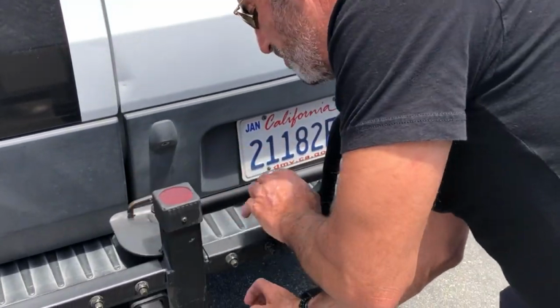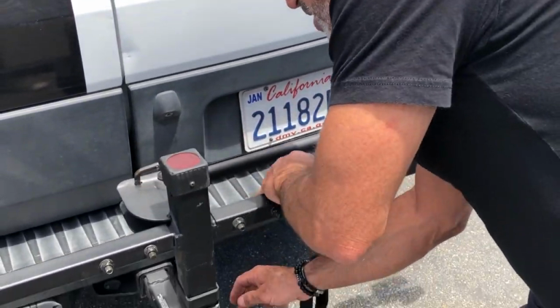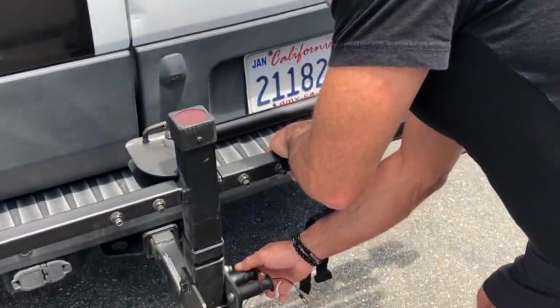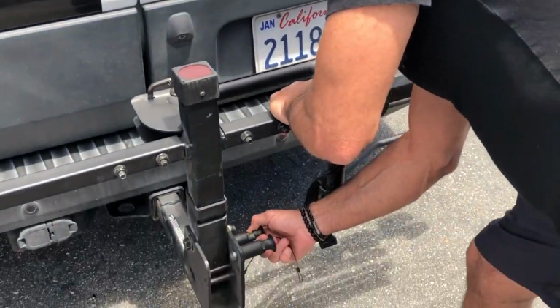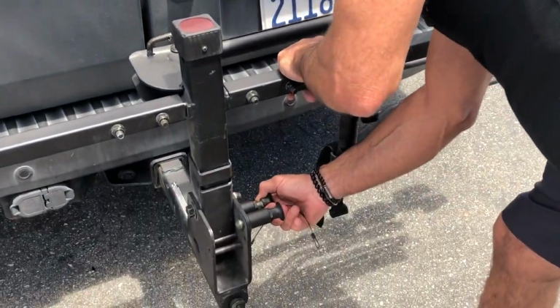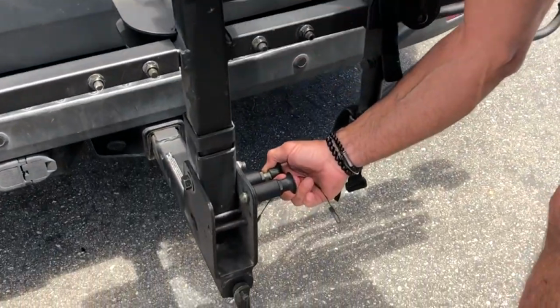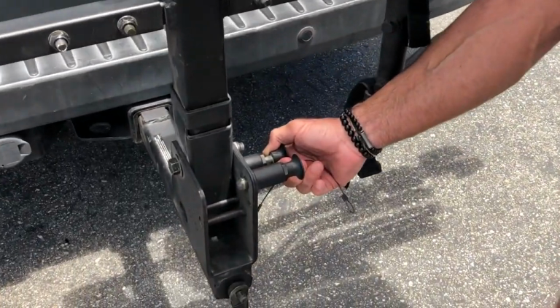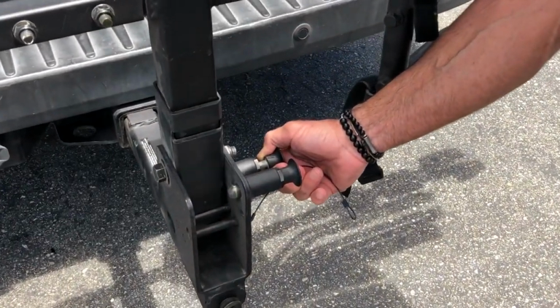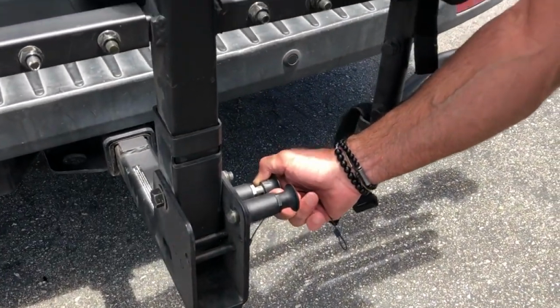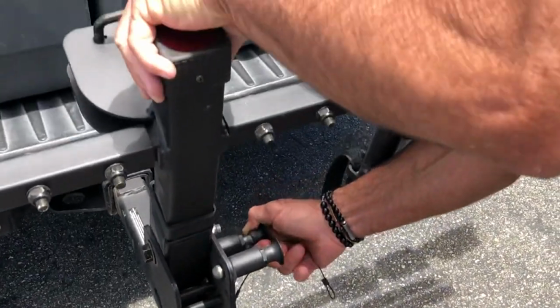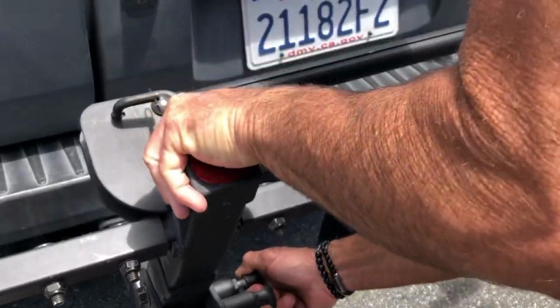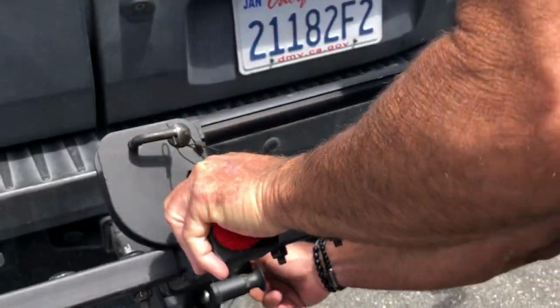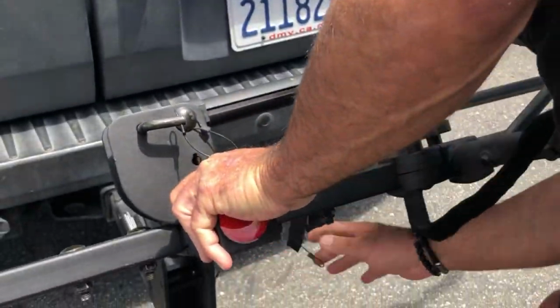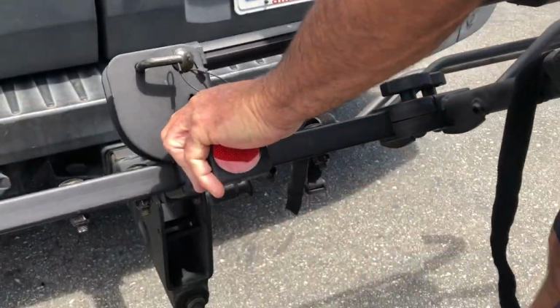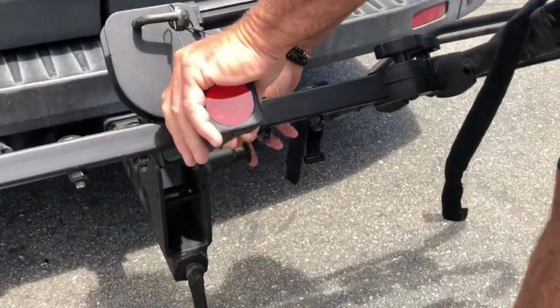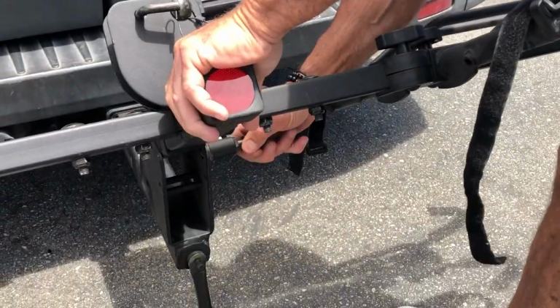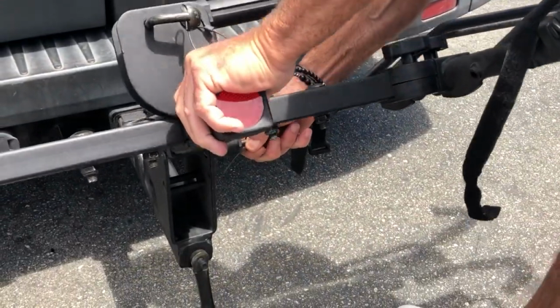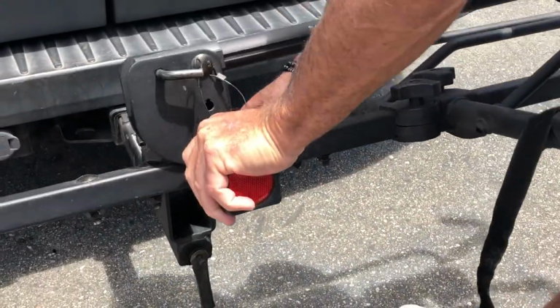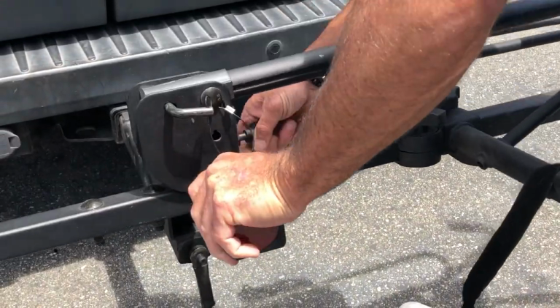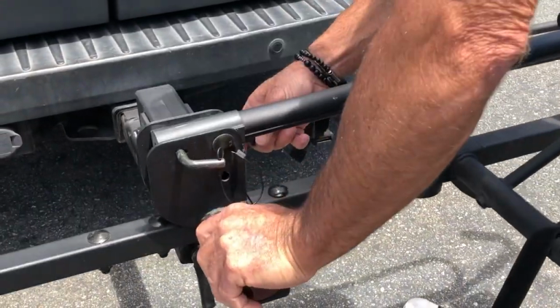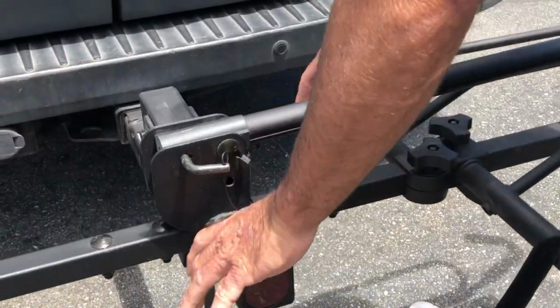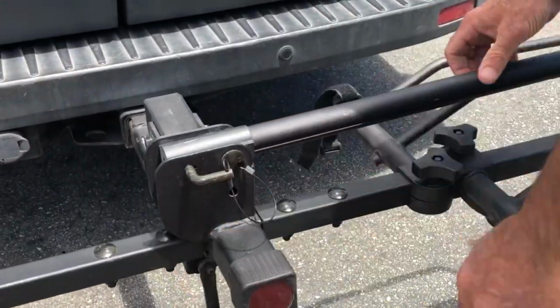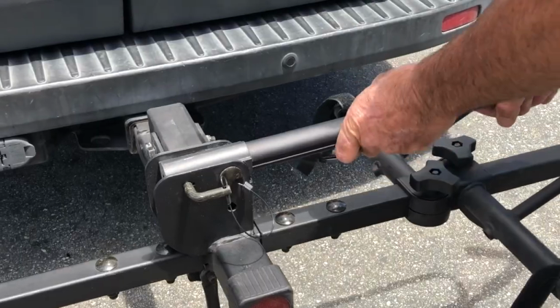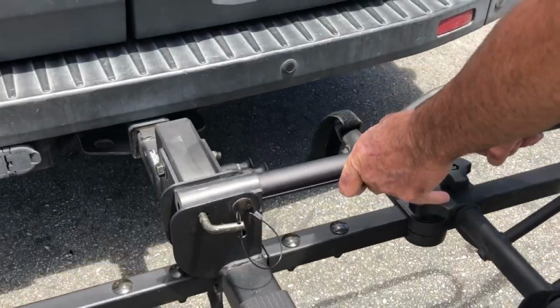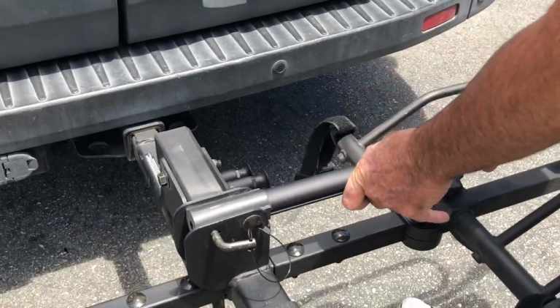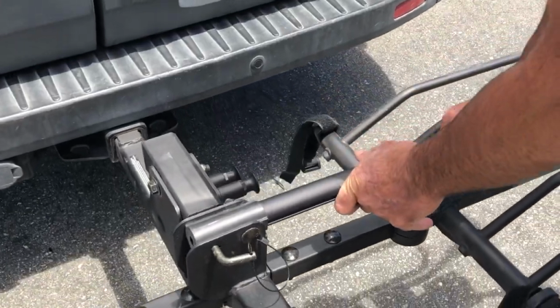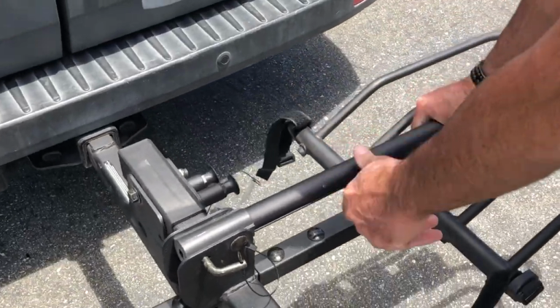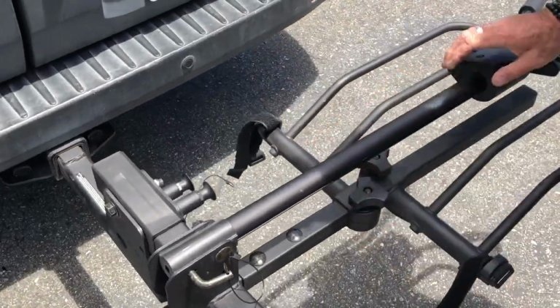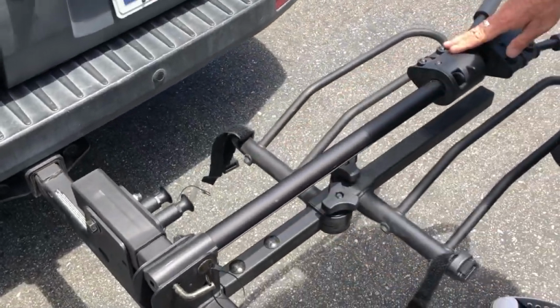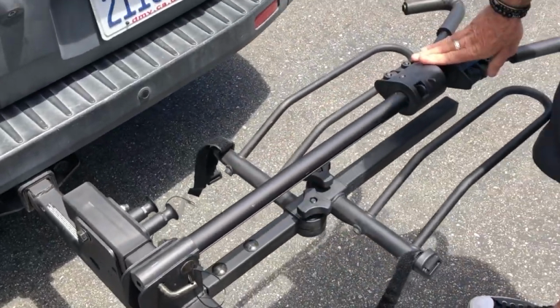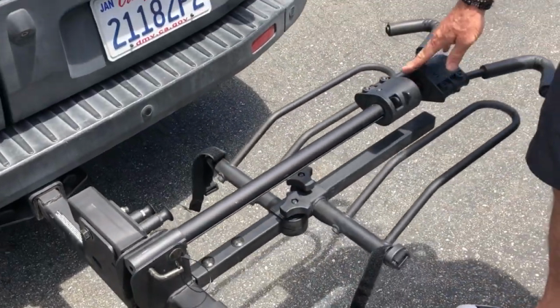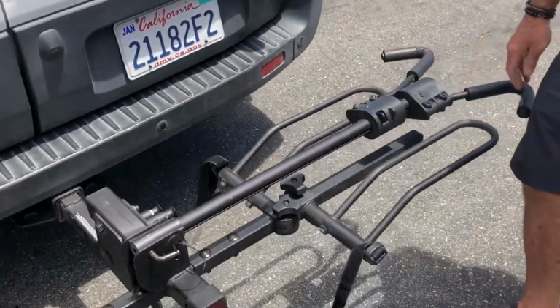So we're going to pull out this little knob here, bring it down, pull out the top knob until it locks in position. So now you're locked down in the ready to load position.